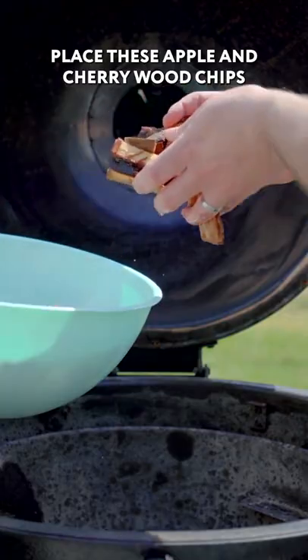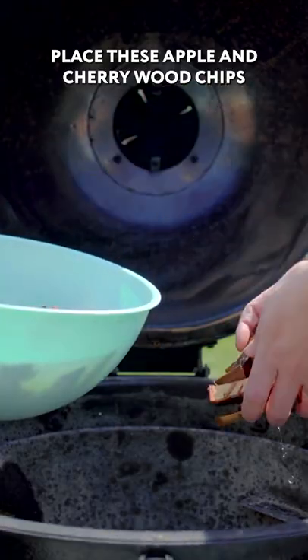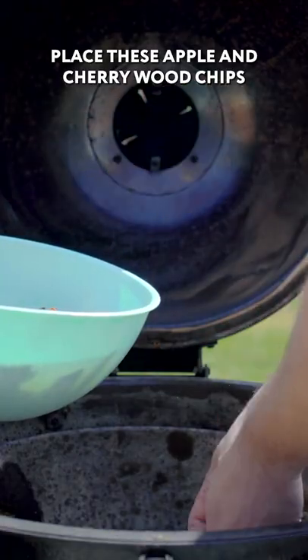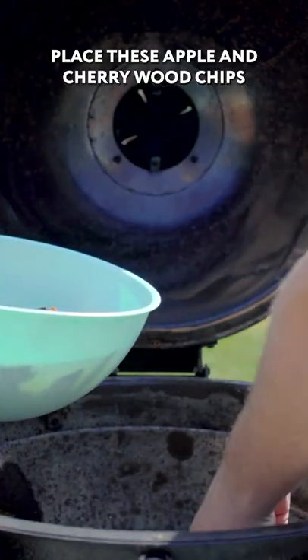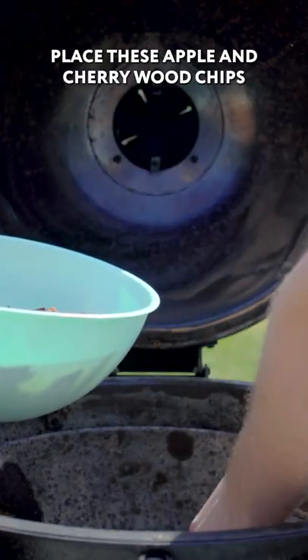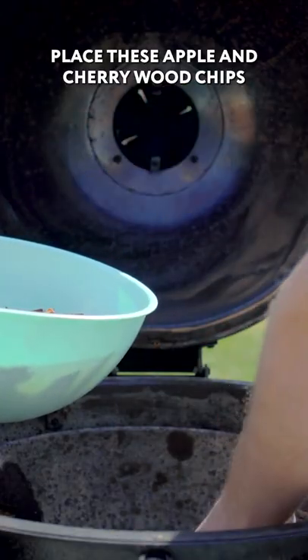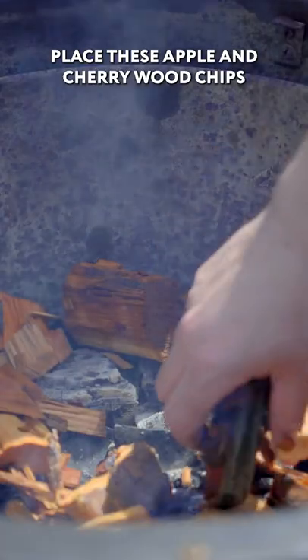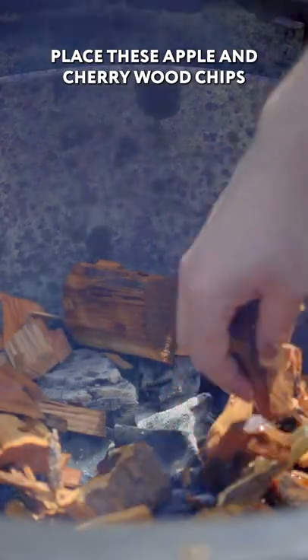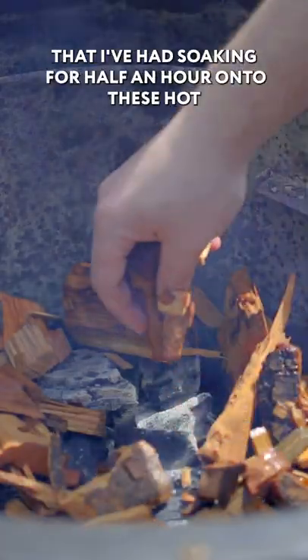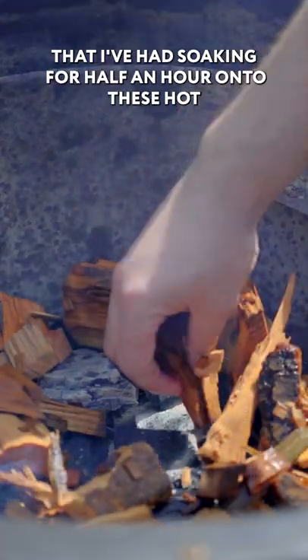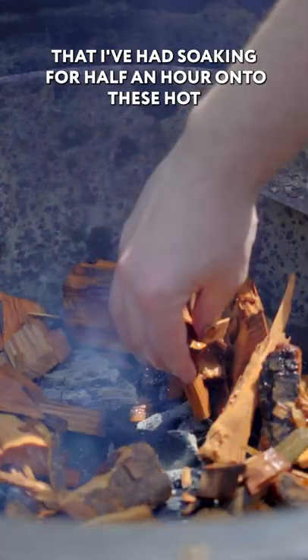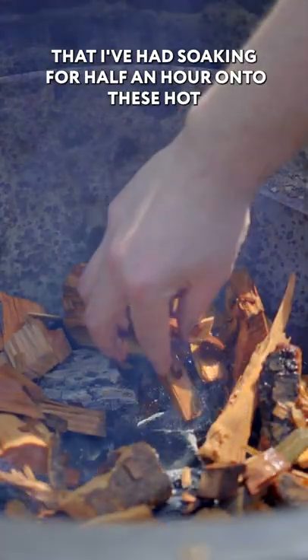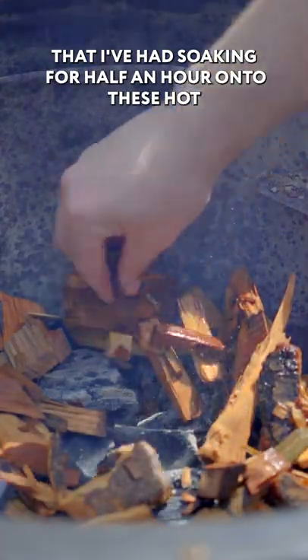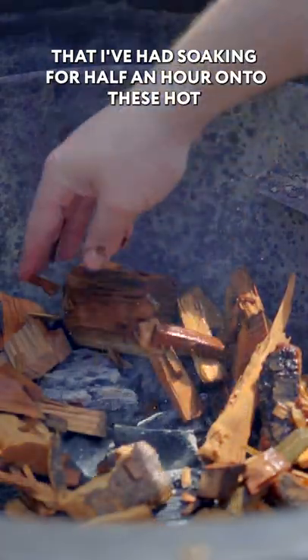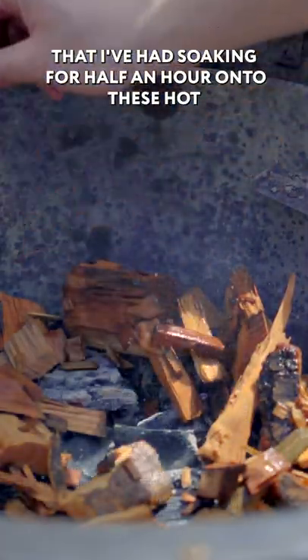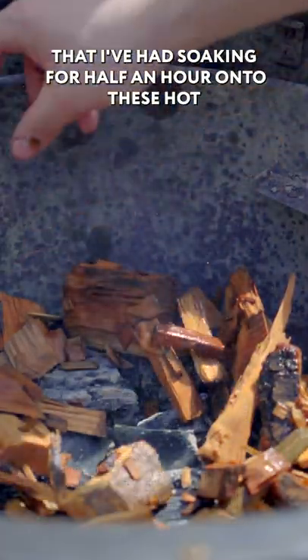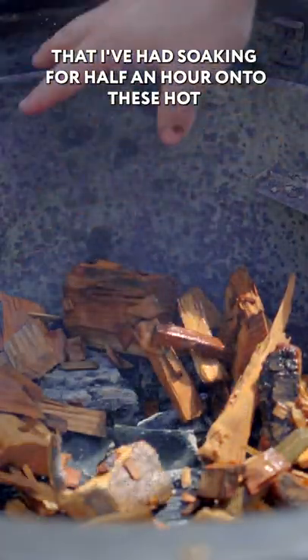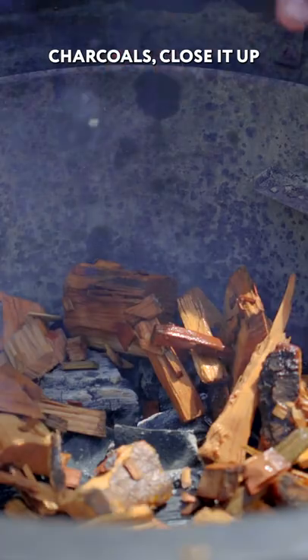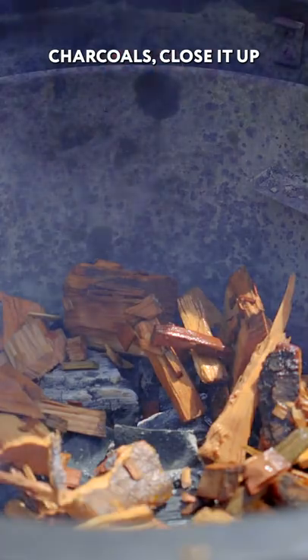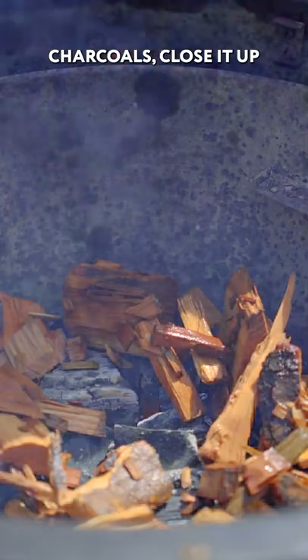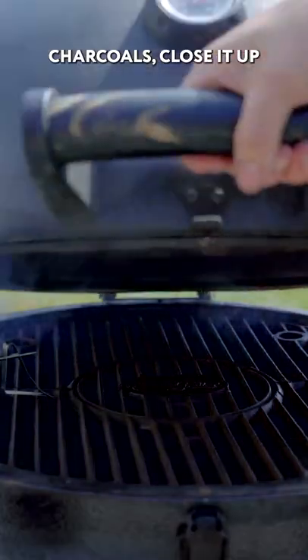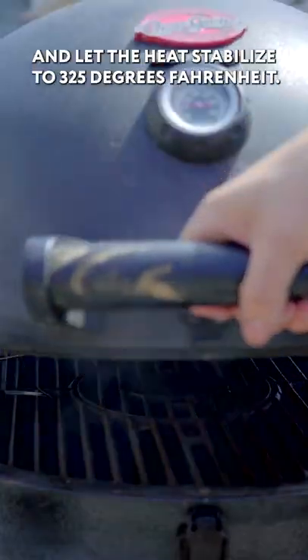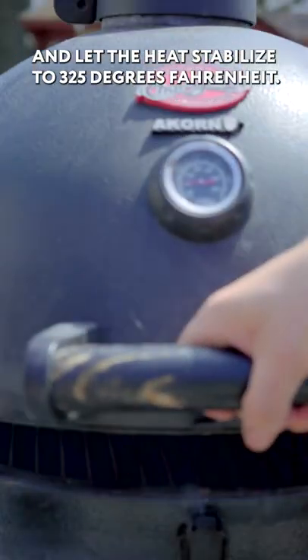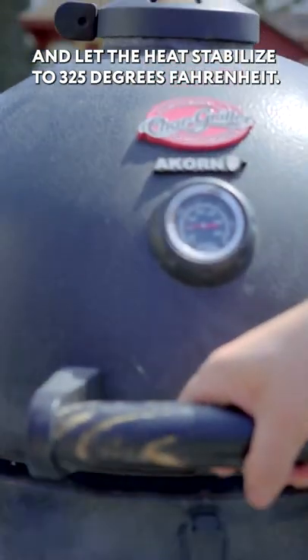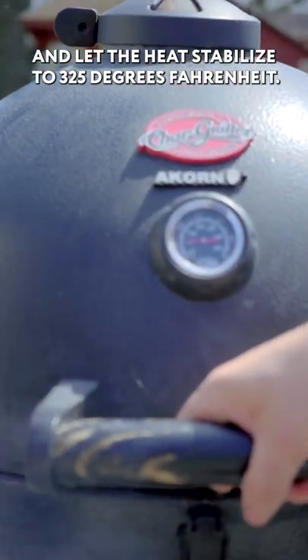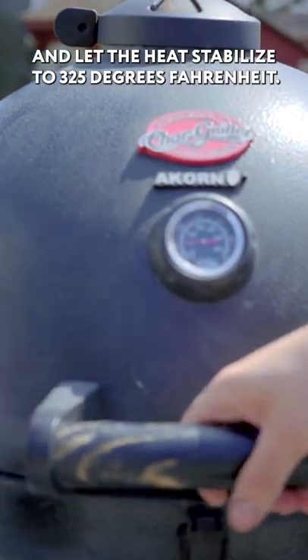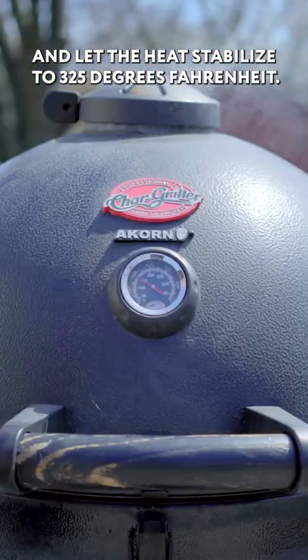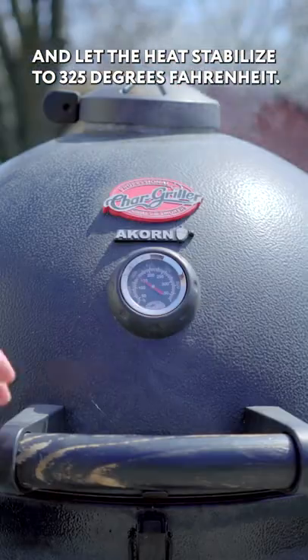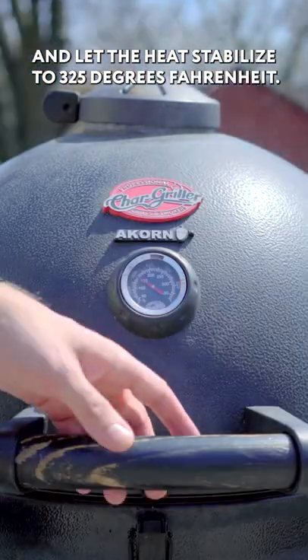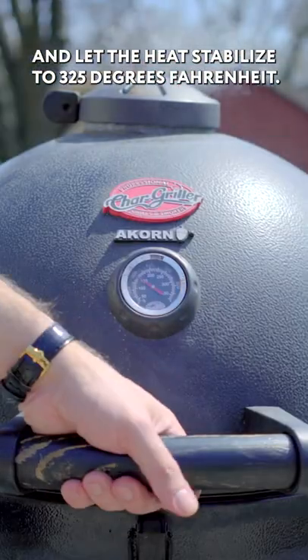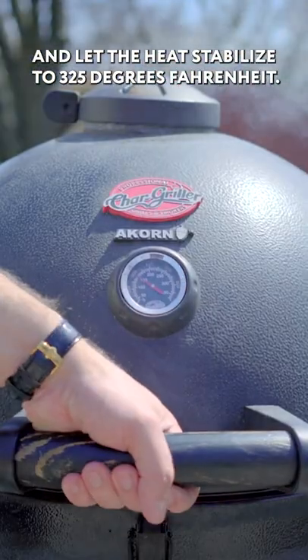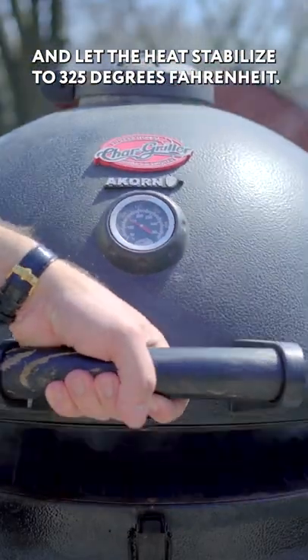Place these apple and cherry wood chips that I've had soaking for half an hour onto these hot charcoals. Close it up and let the heat stabilize to 325 degrees Fahrenheit.